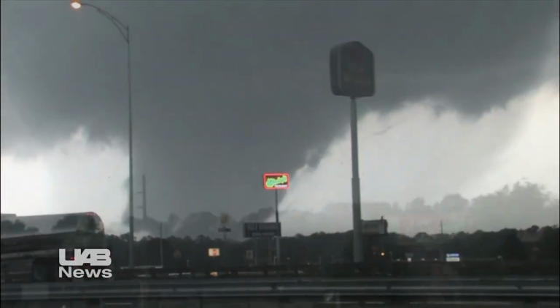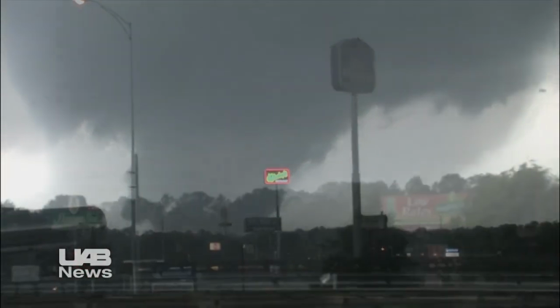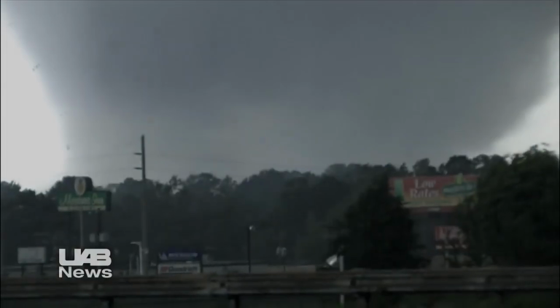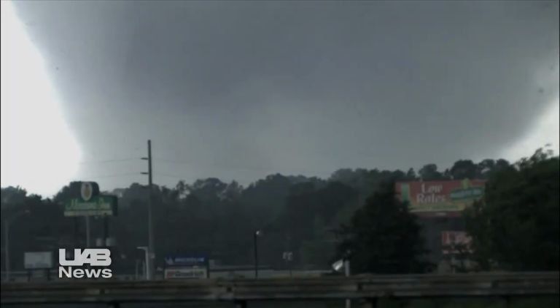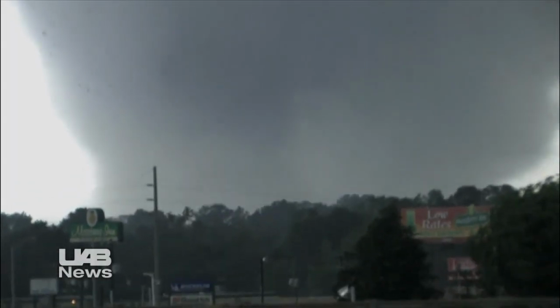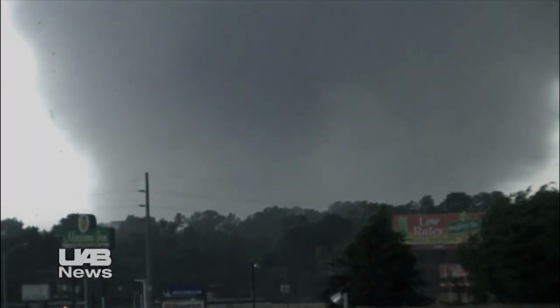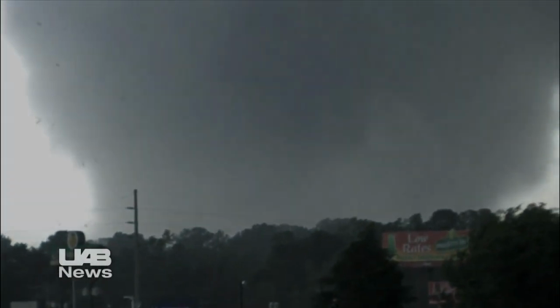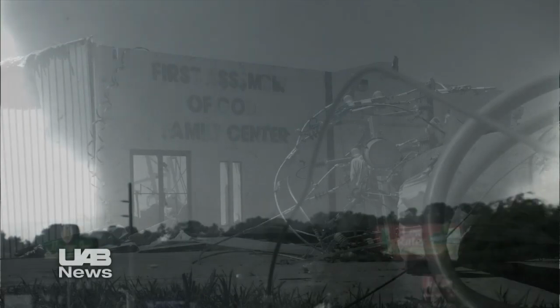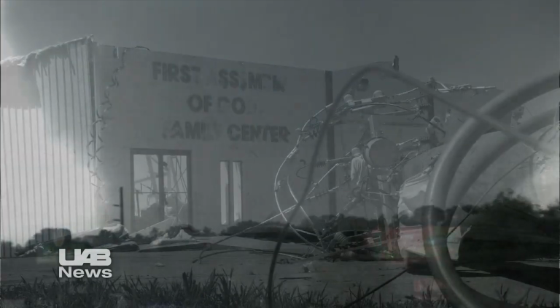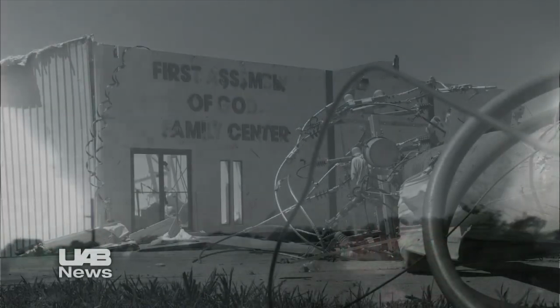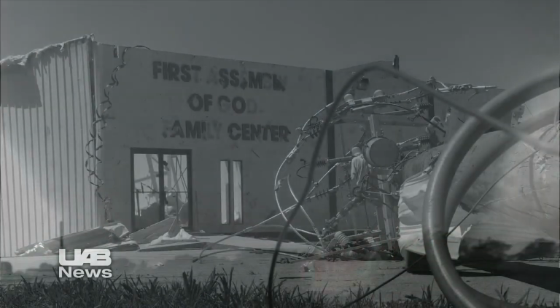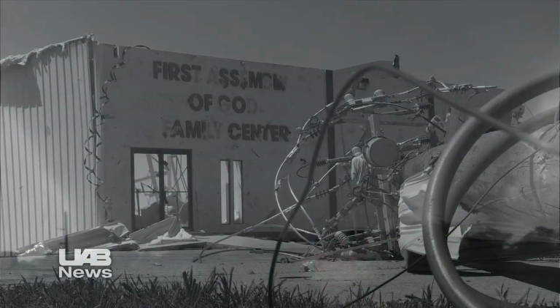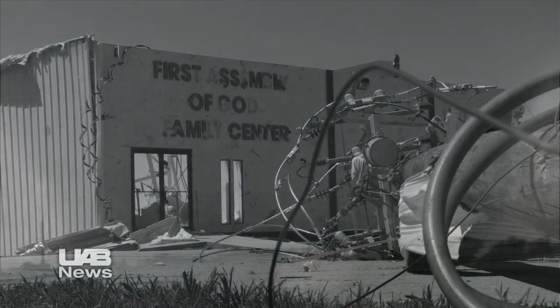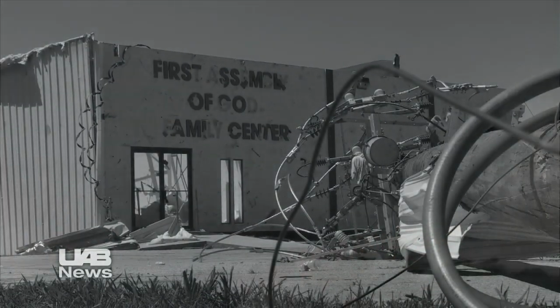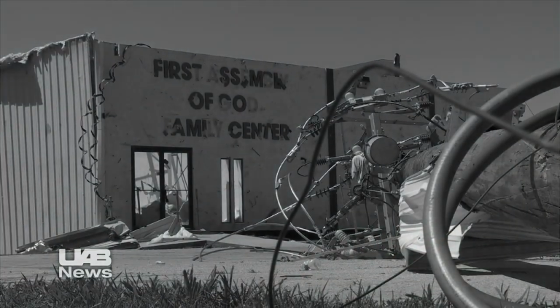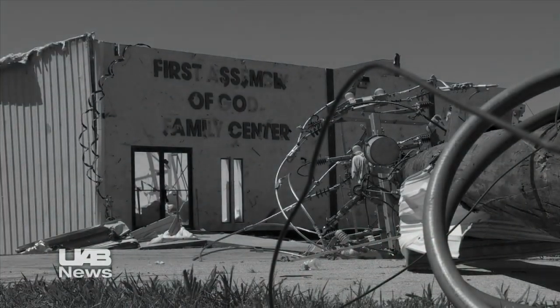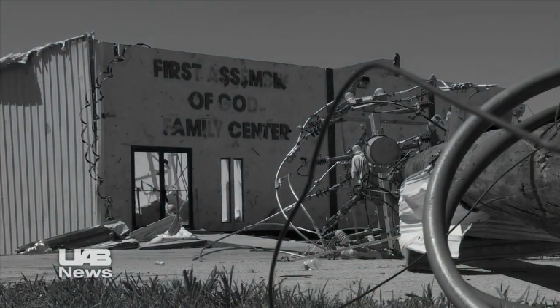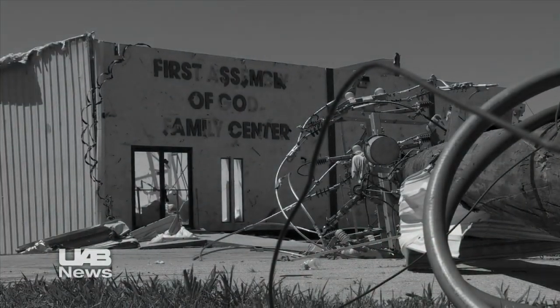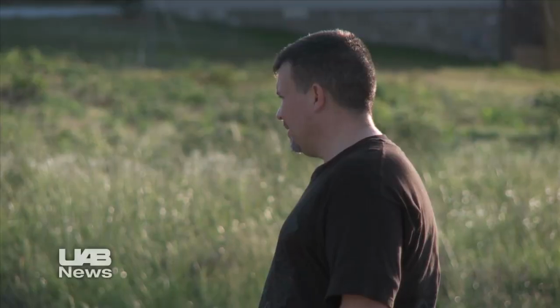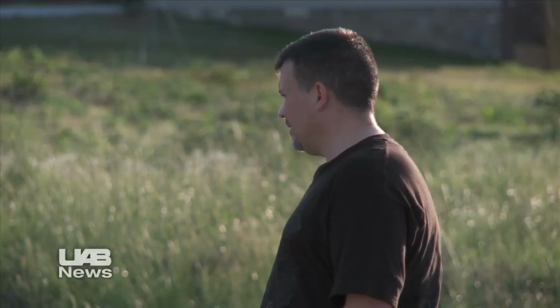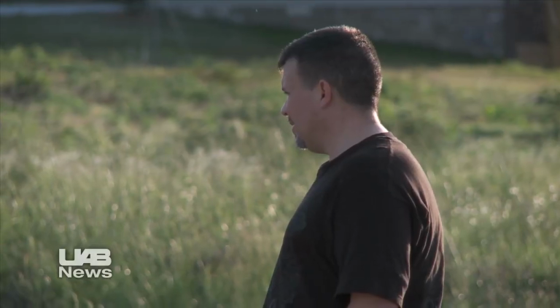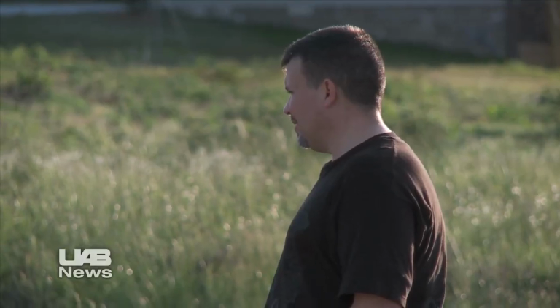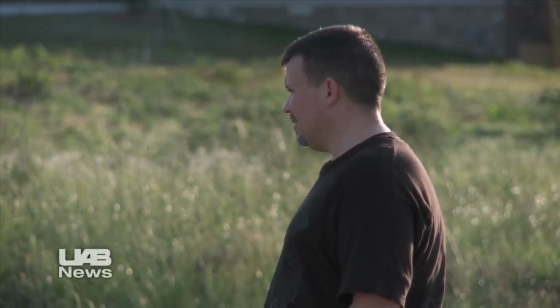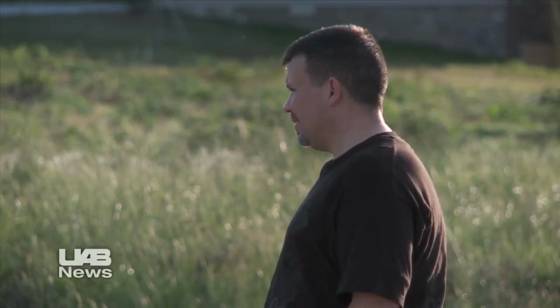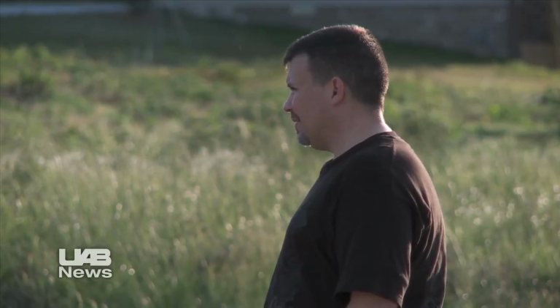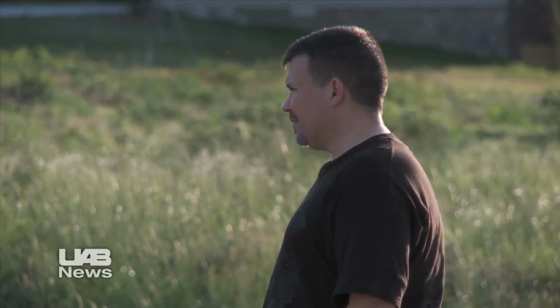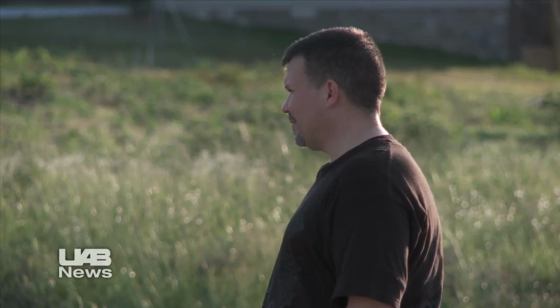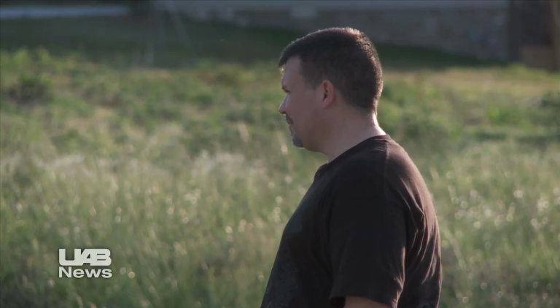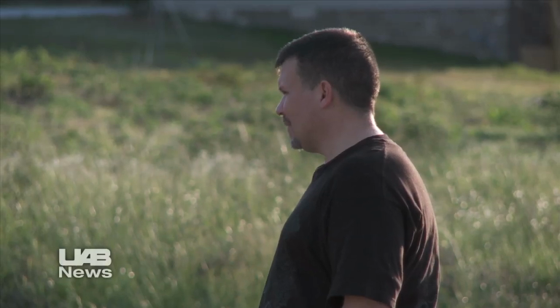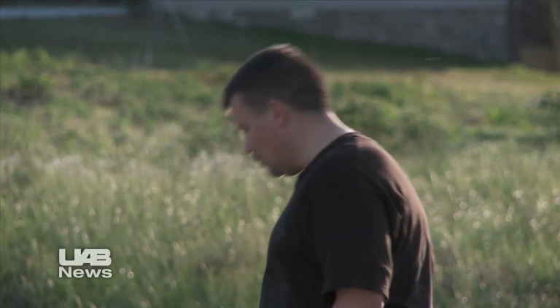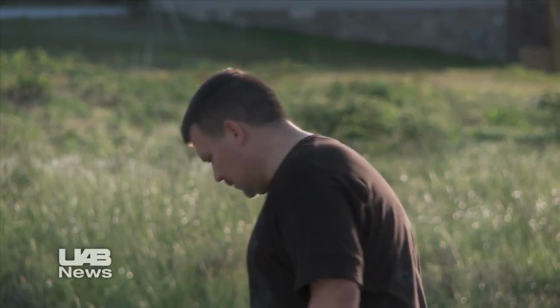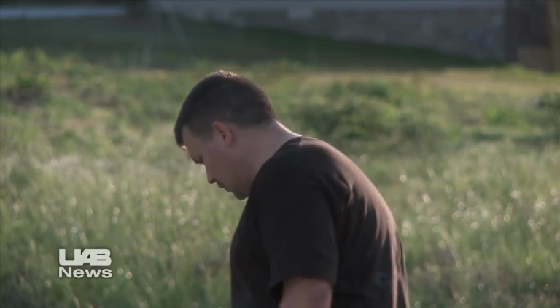2011 was the fourth deadliest tornado year in recorded history. For Jonathan Stewart, April 27th is a day that he will never forget.